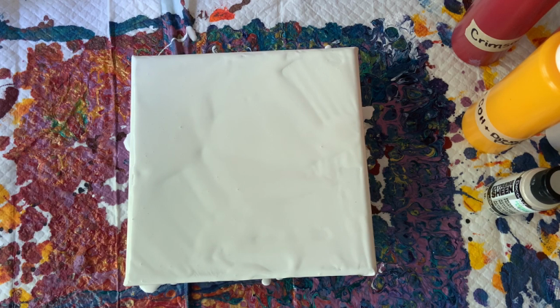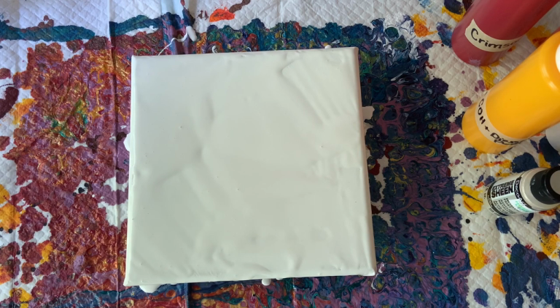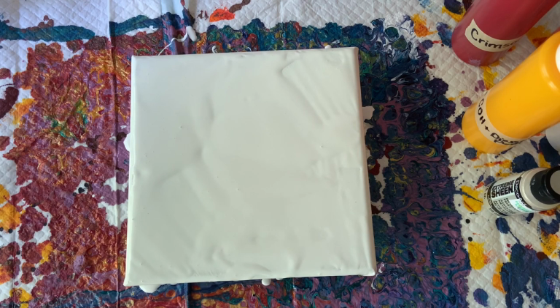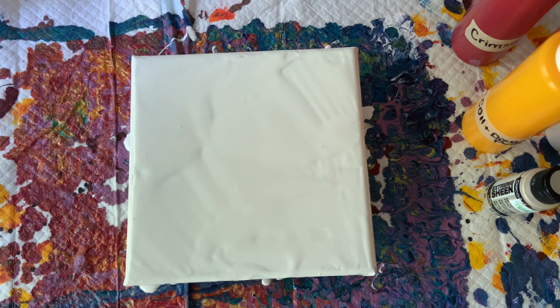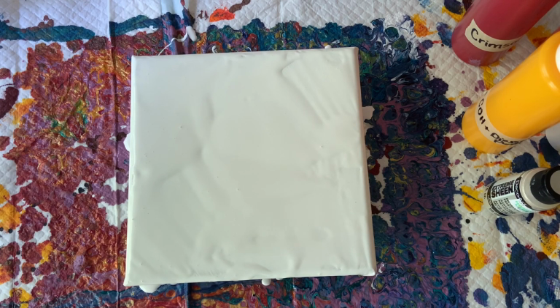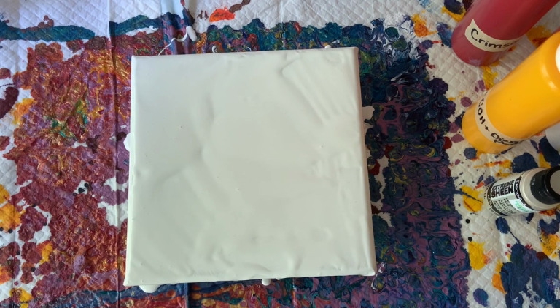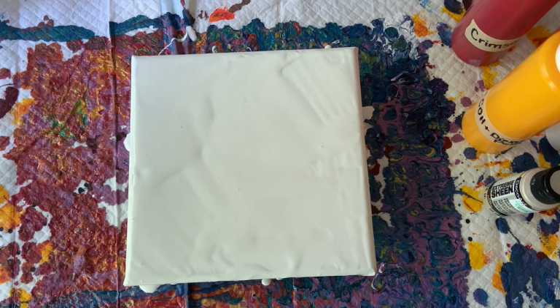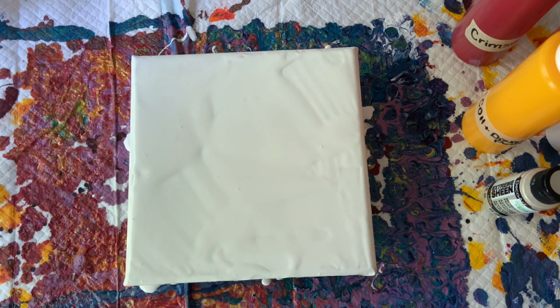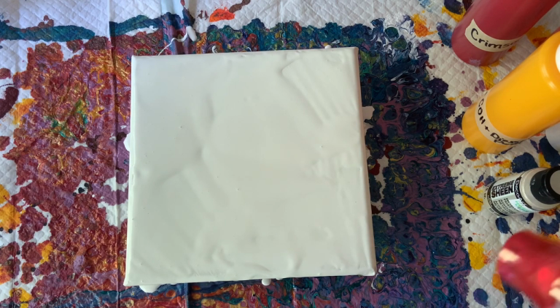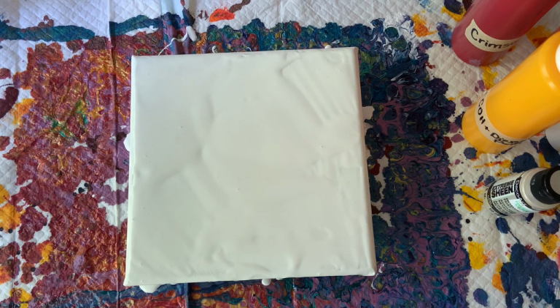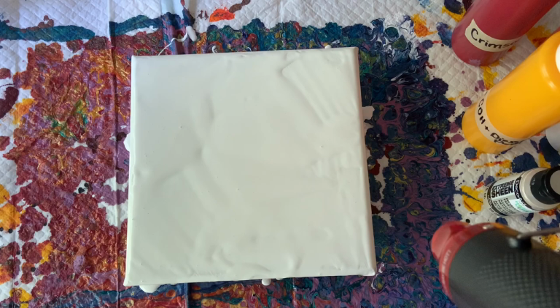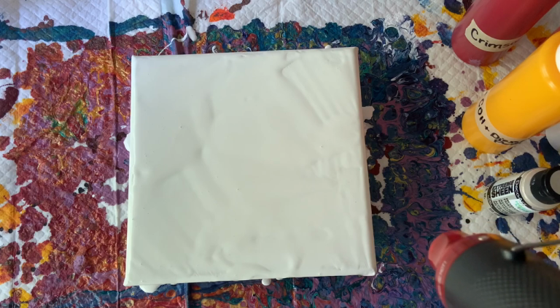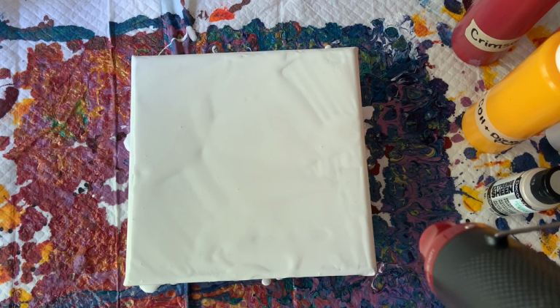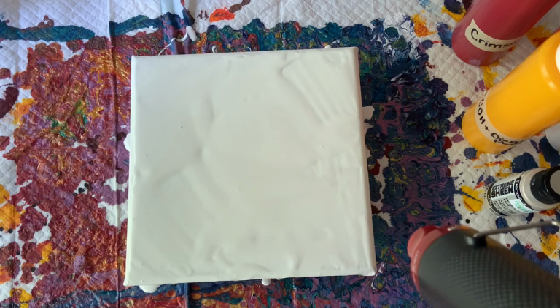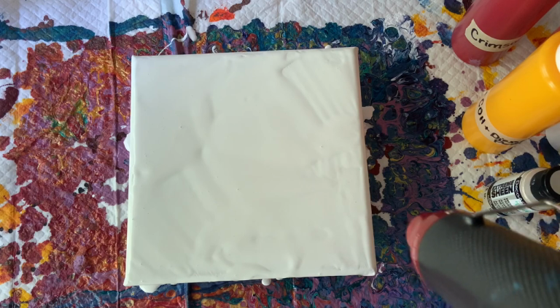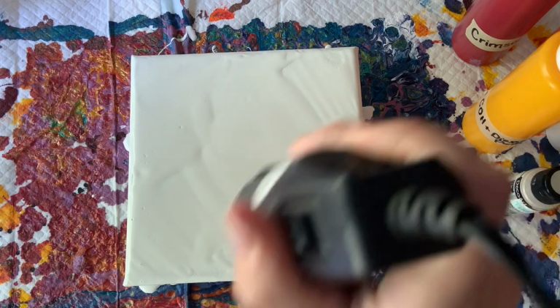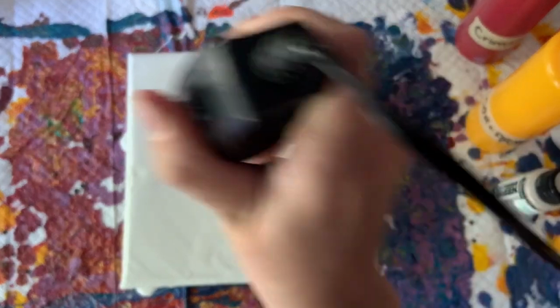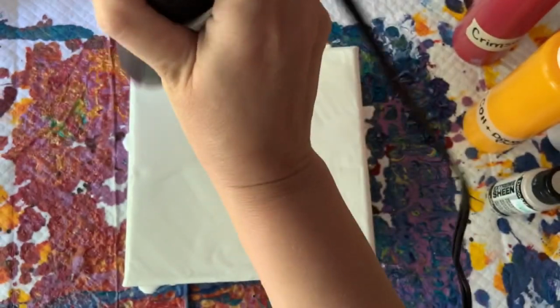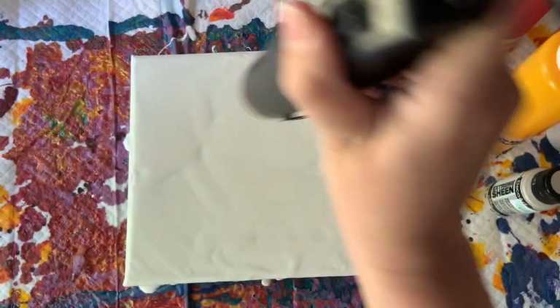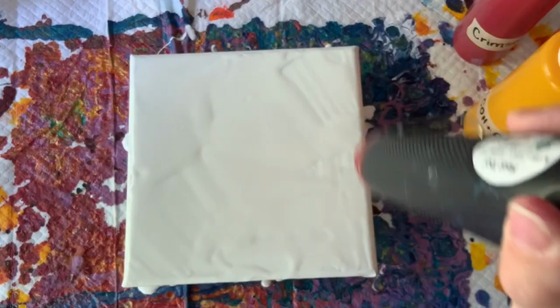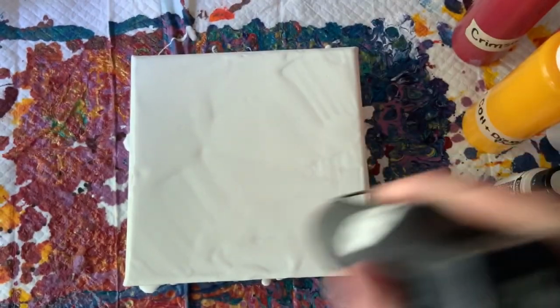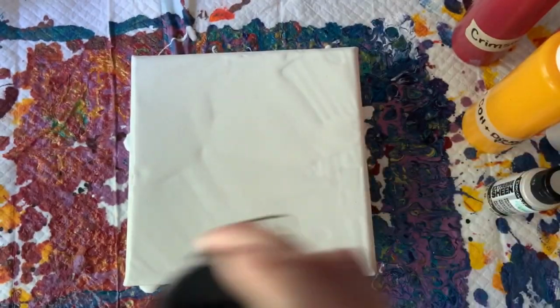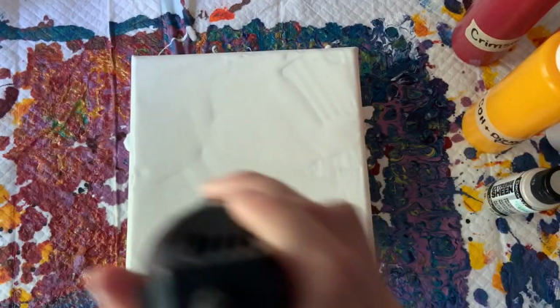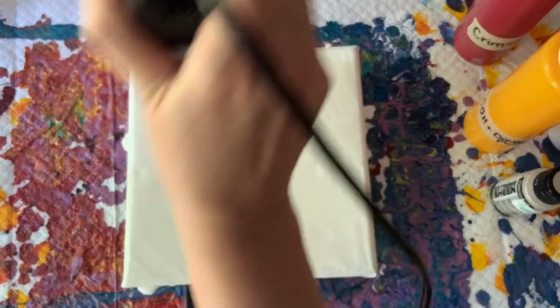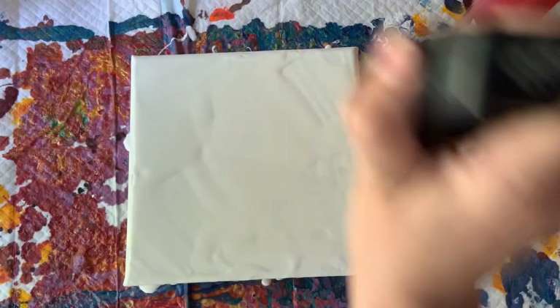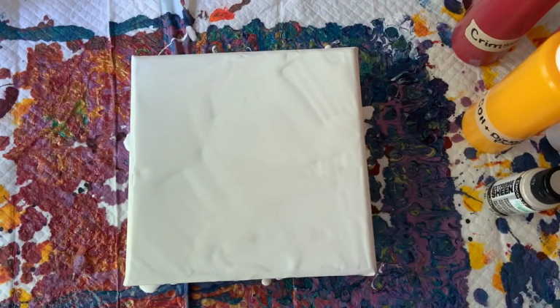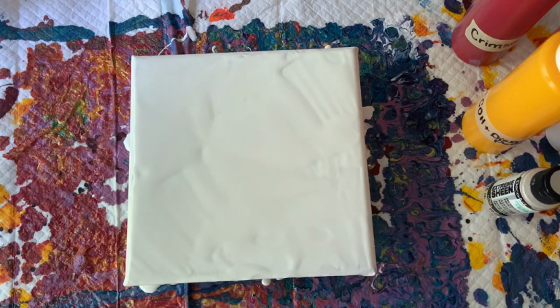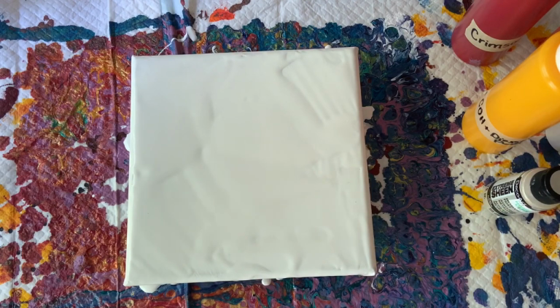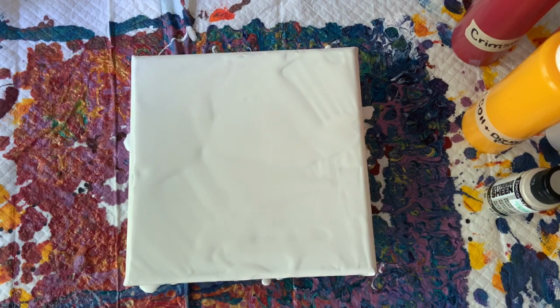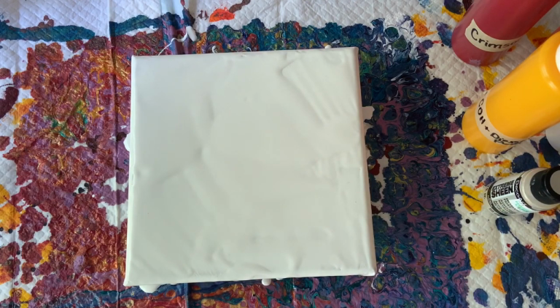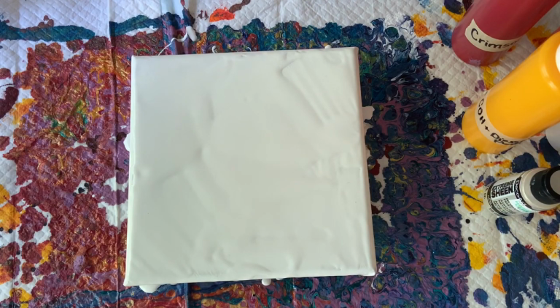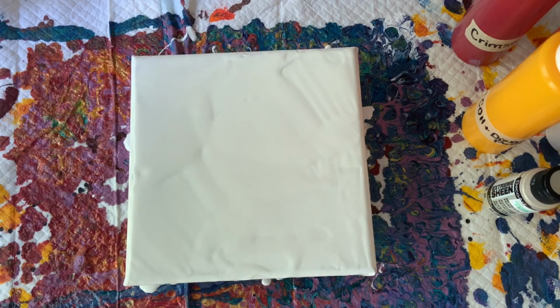I'm gonna hit this with some heat just because there's a lot of air bubbles — just bear with me while I eliminate those. All right, quick and easy.